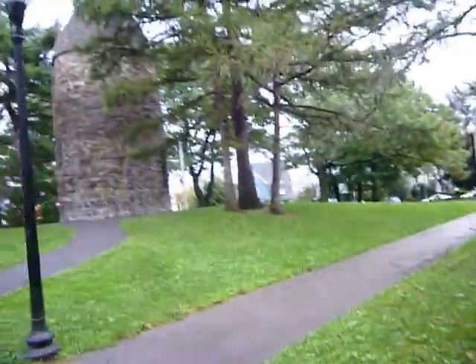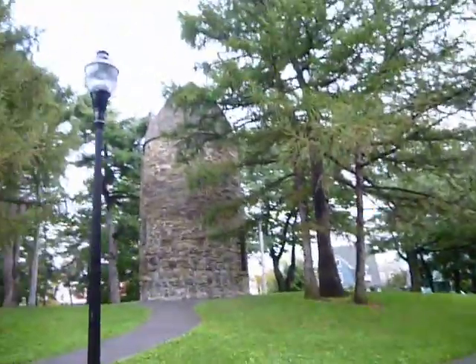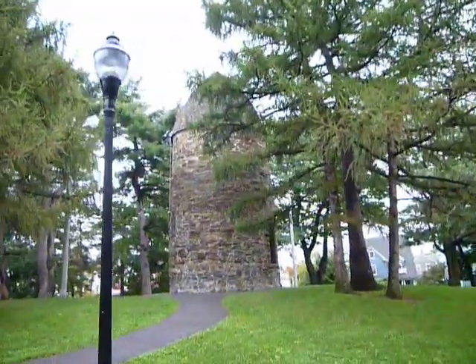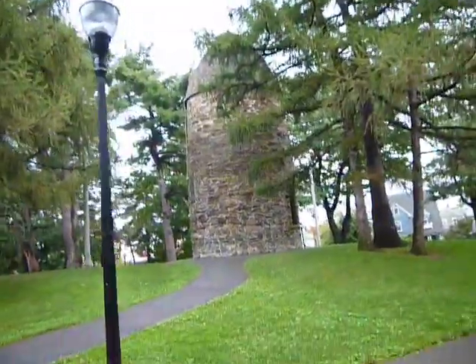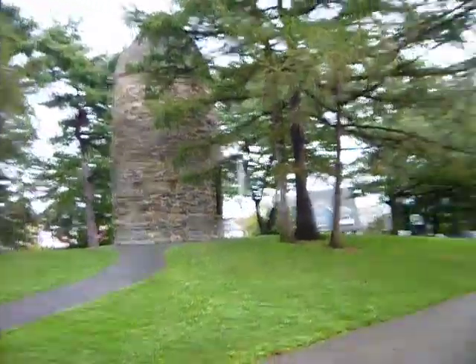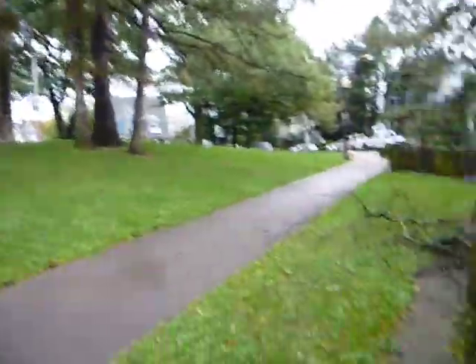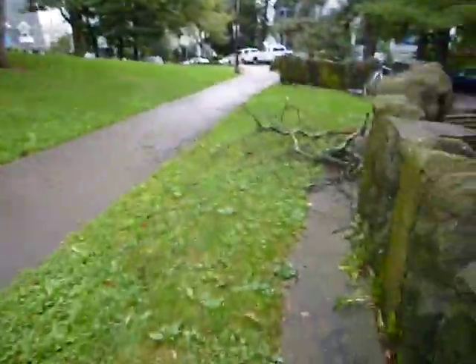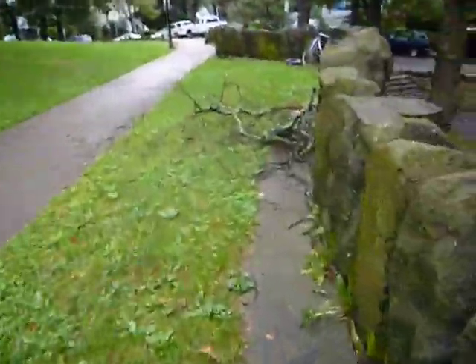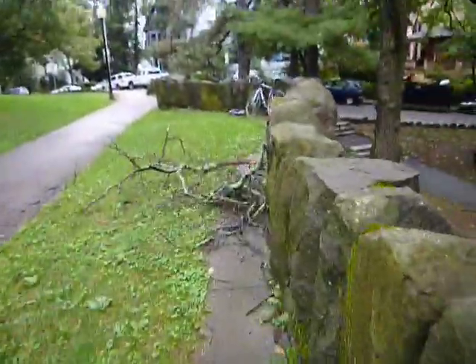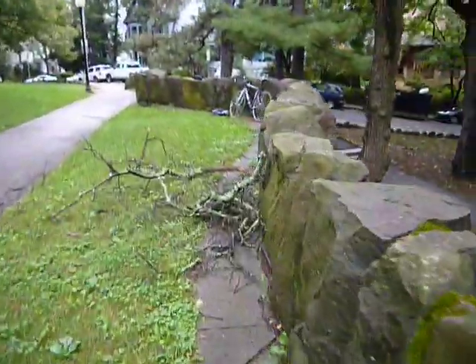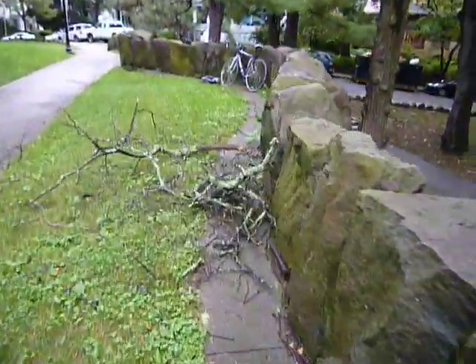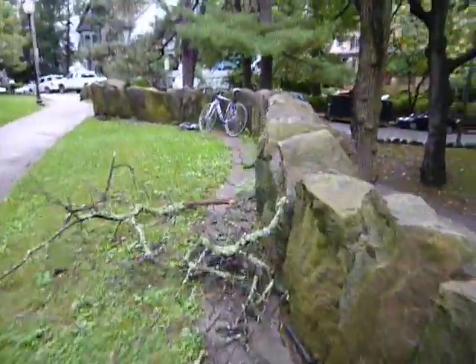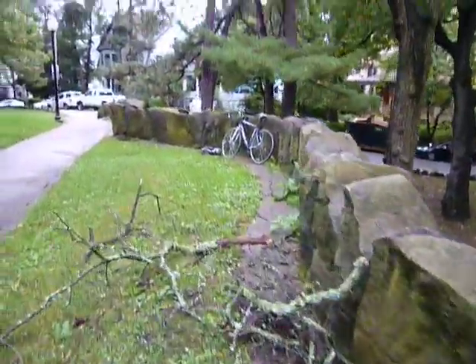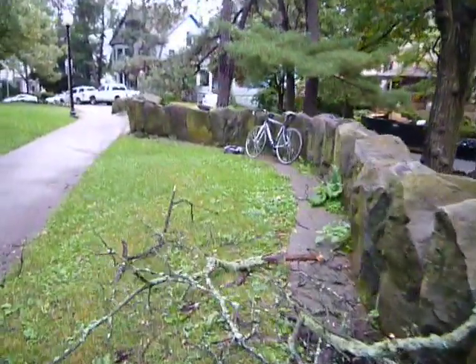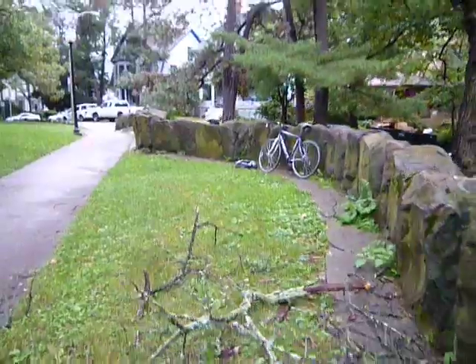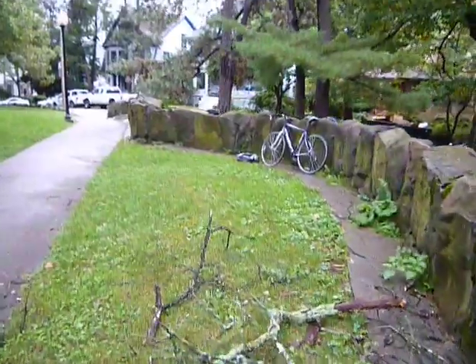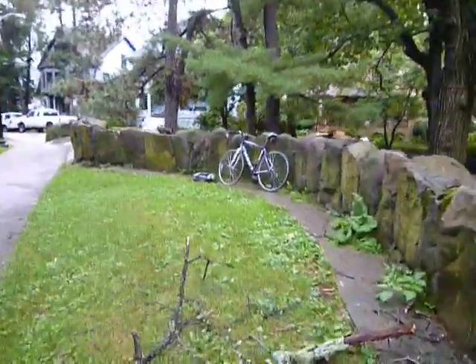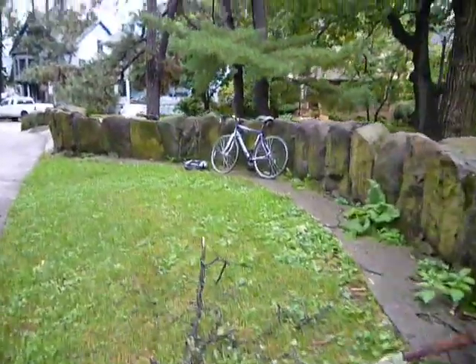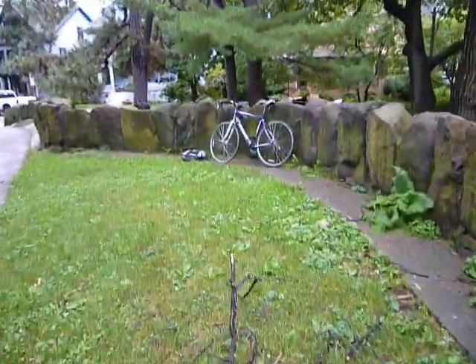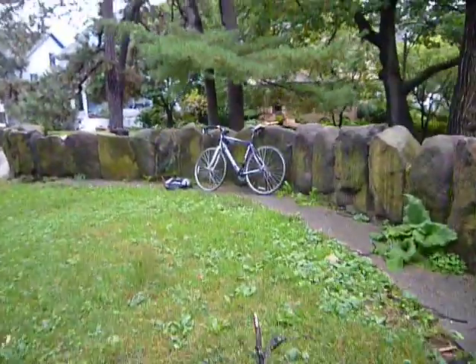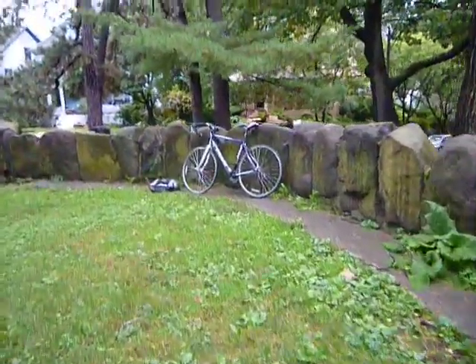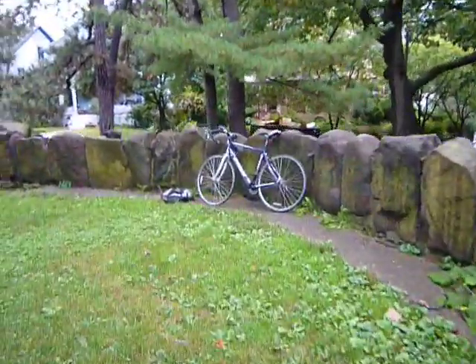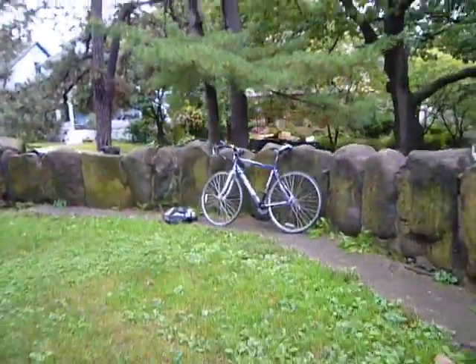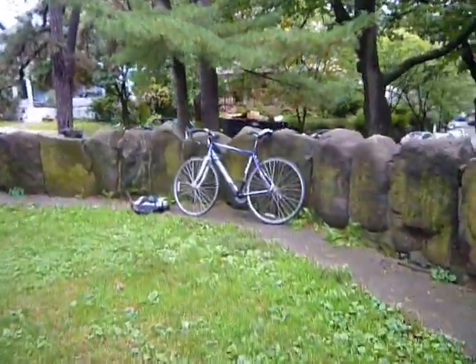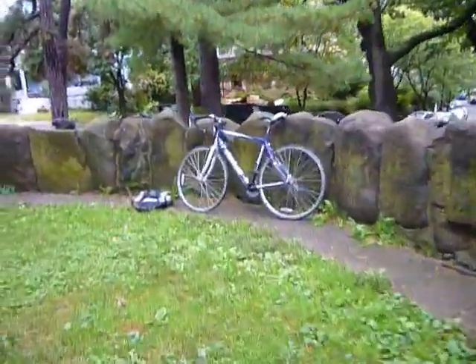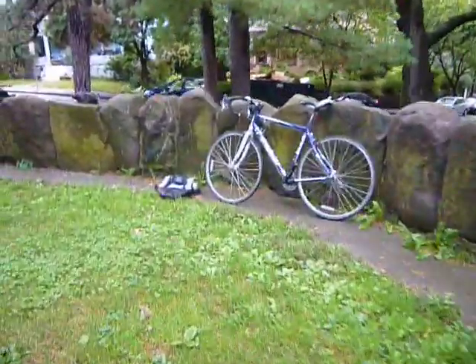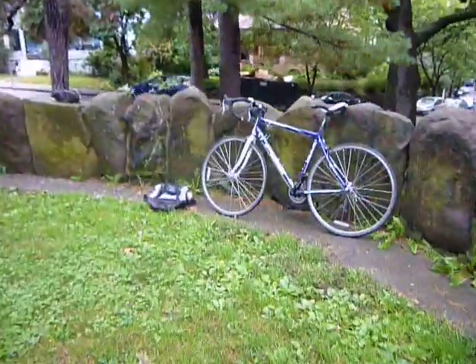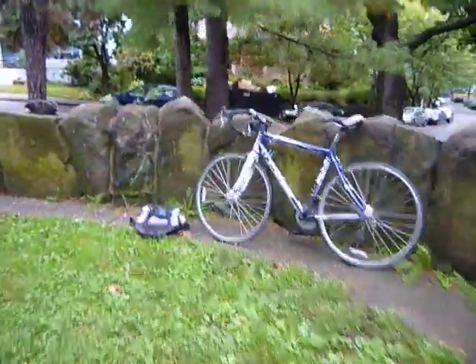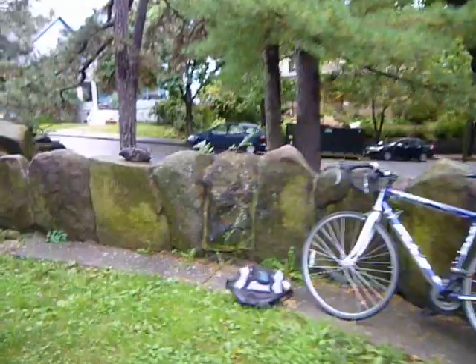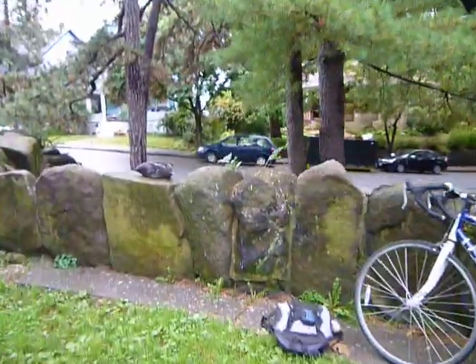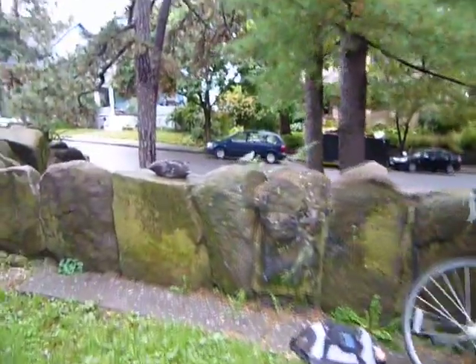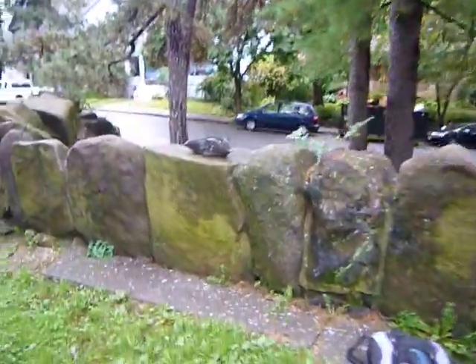There's the tower again, and there's the head again.